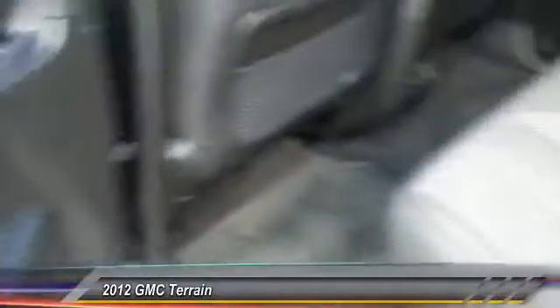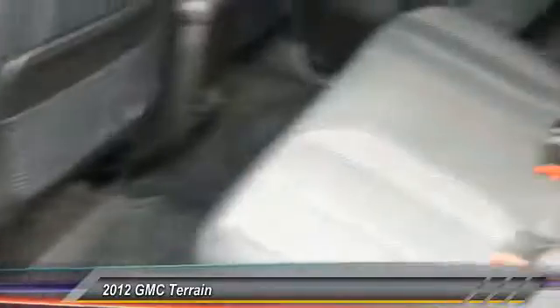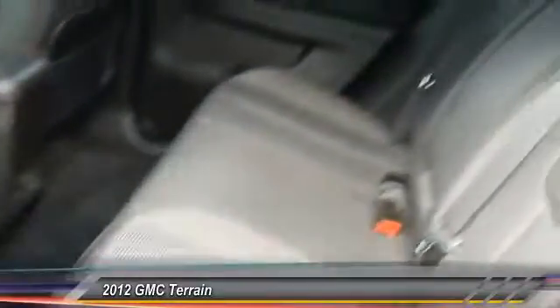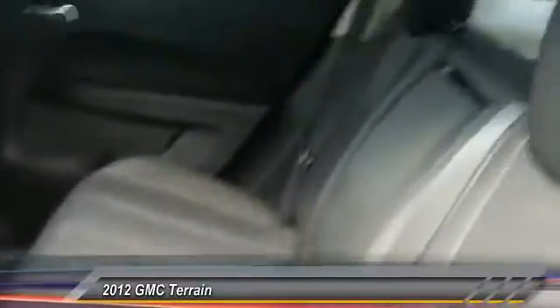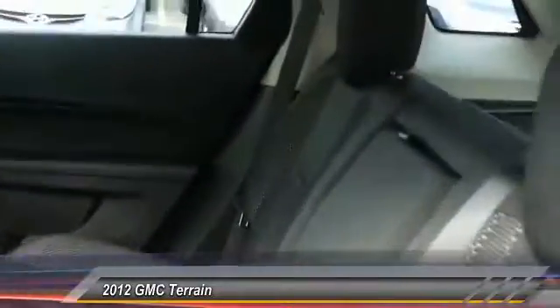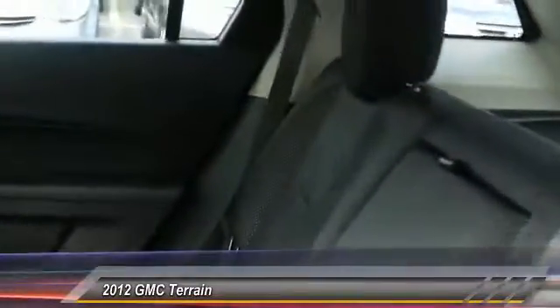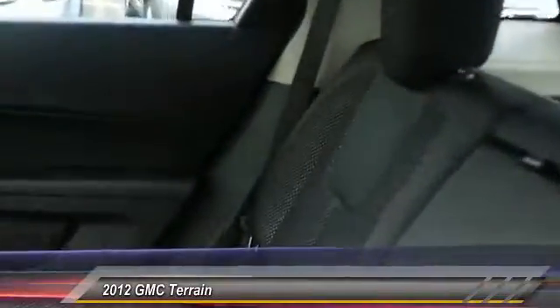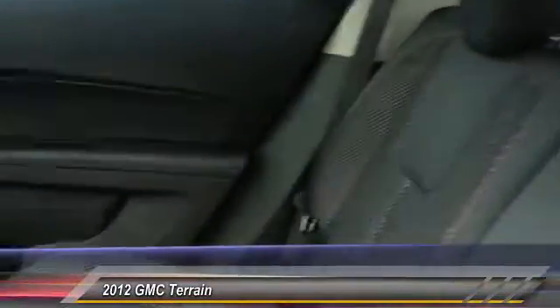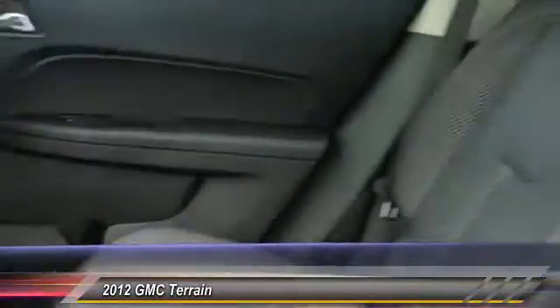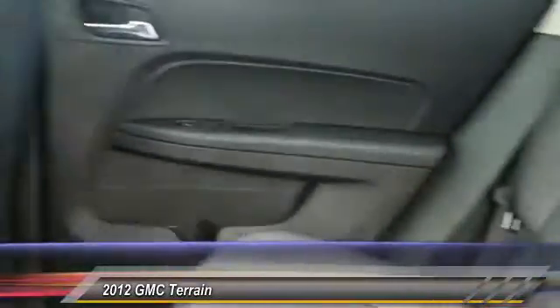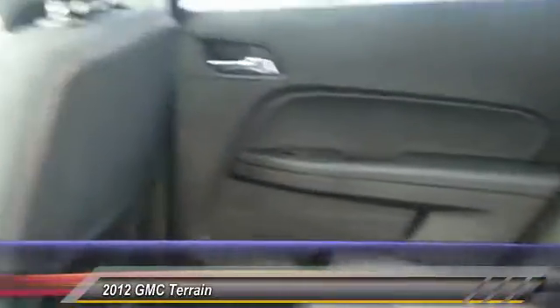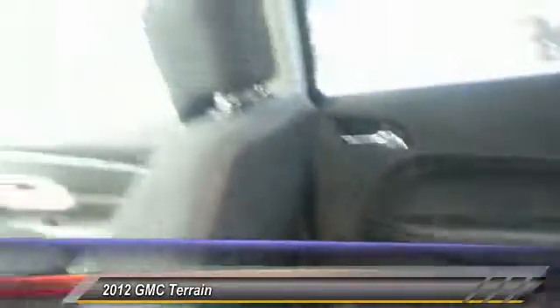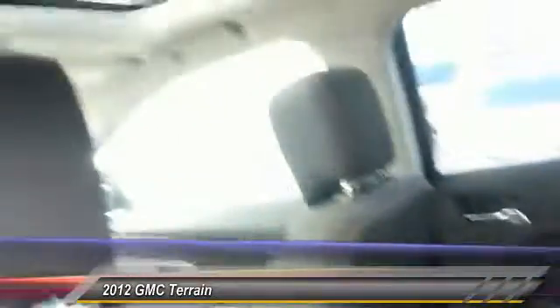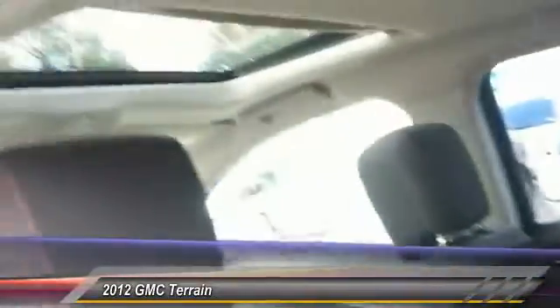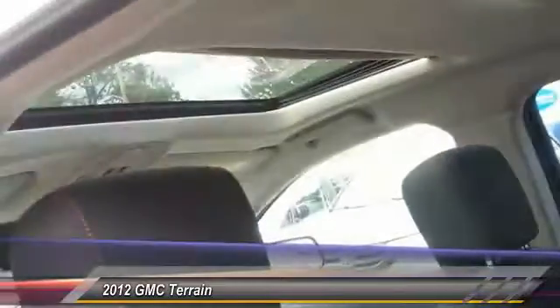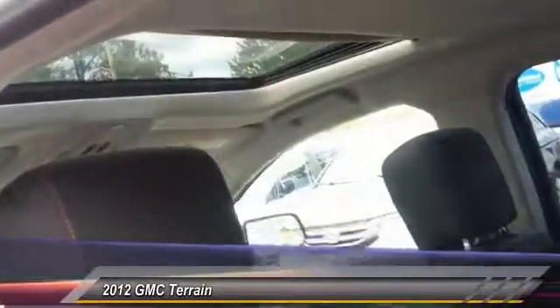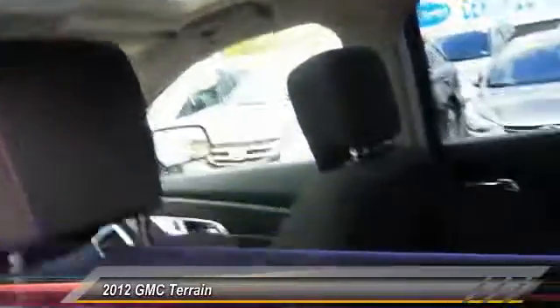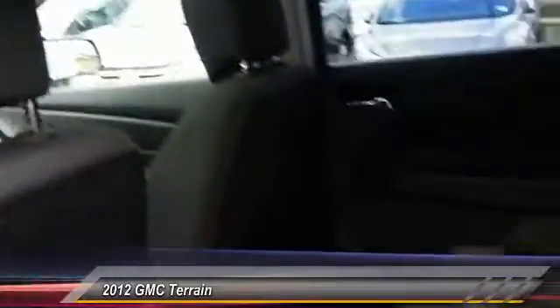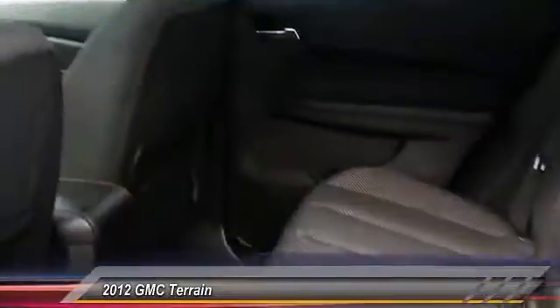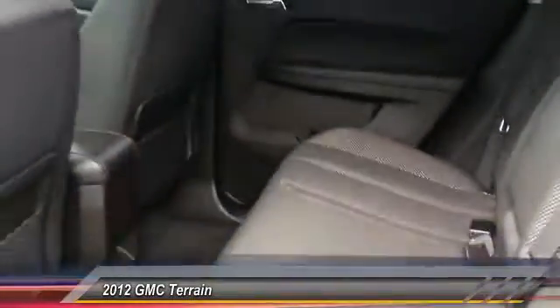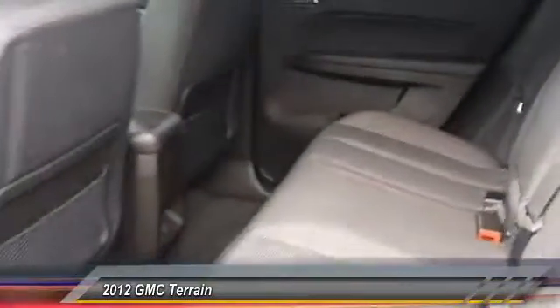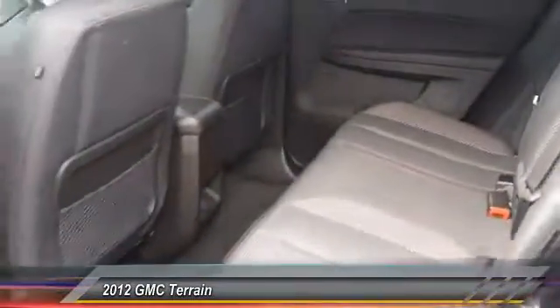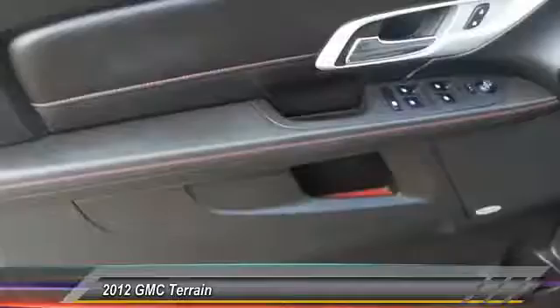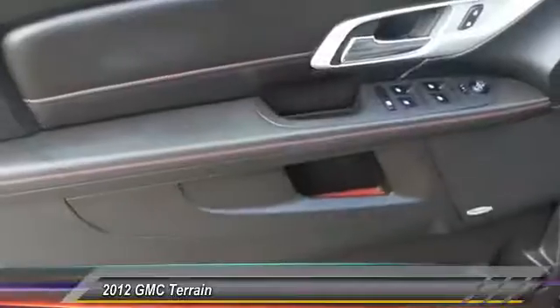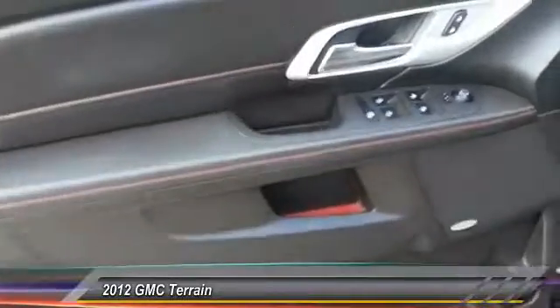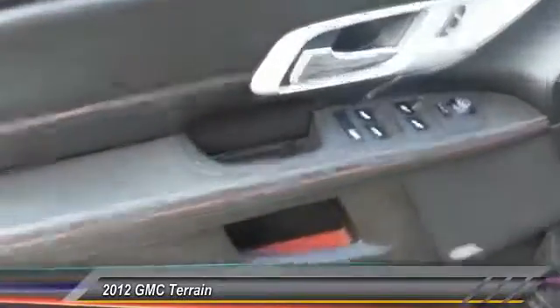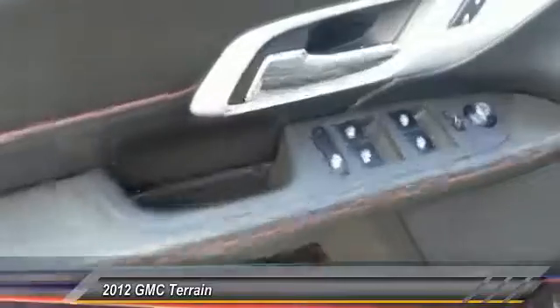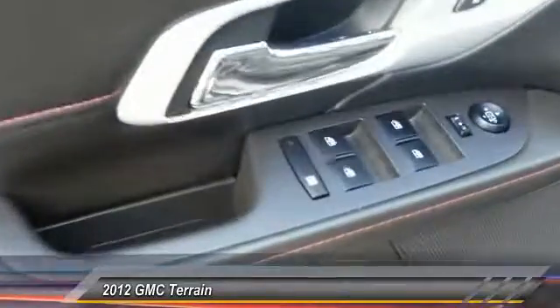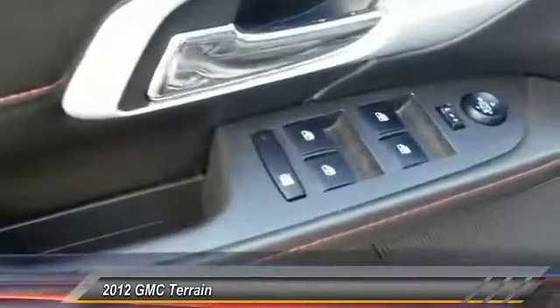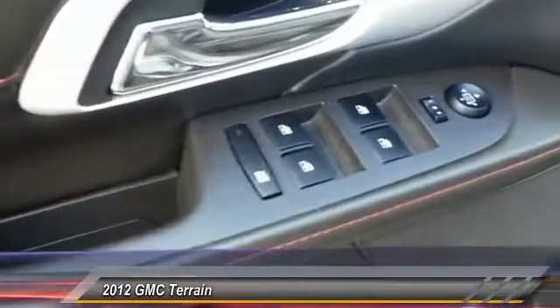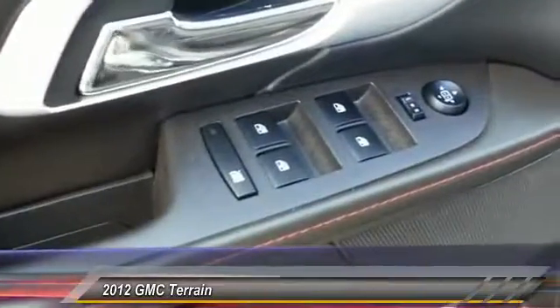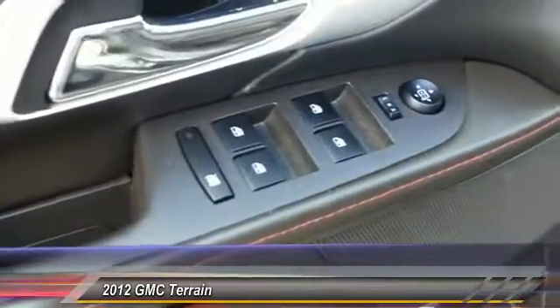Stability control, keyless entry, traction control, steering wheel audio controls, backup camera, all-wheel drive, anti-lock braking system, Bluetooth, leather-wrapped steering wheel, and power steering.